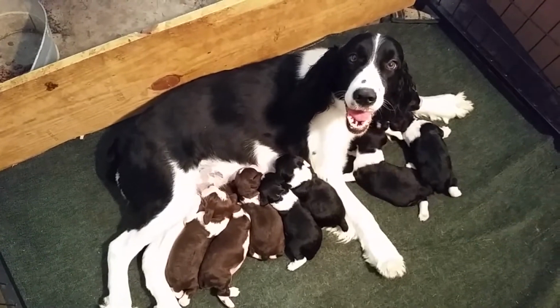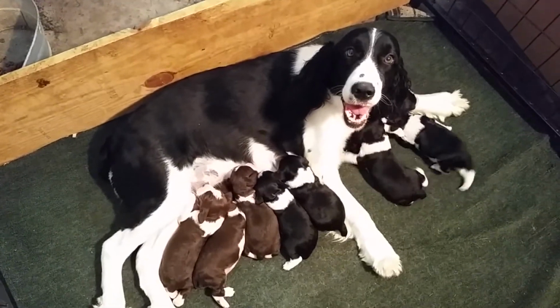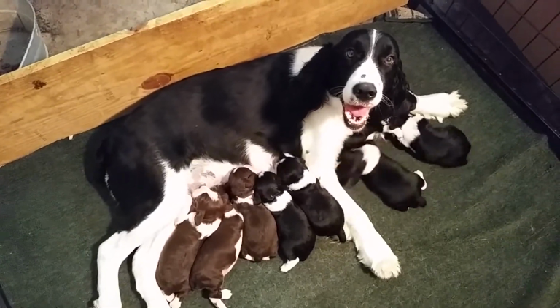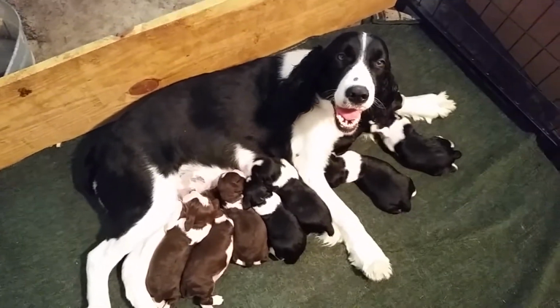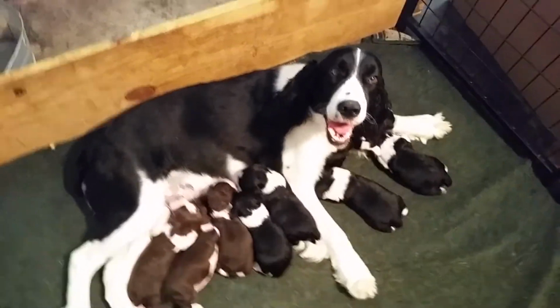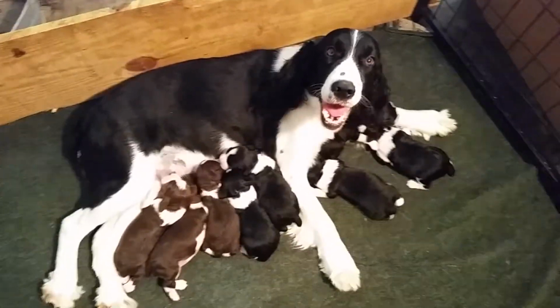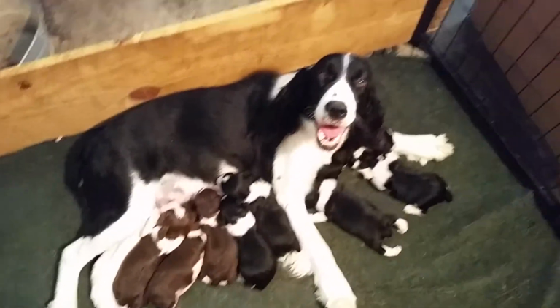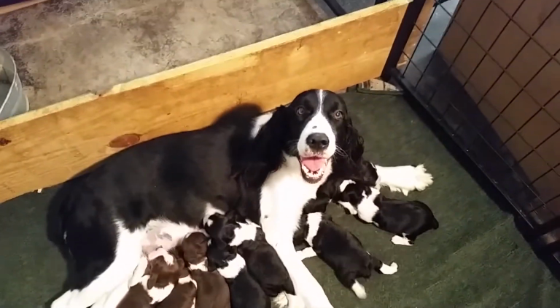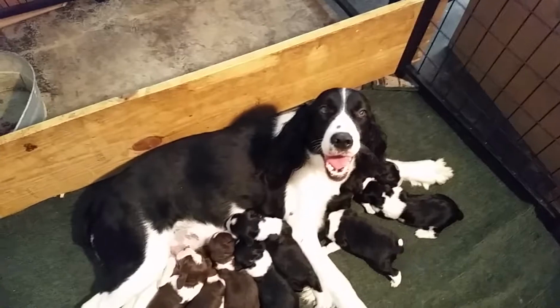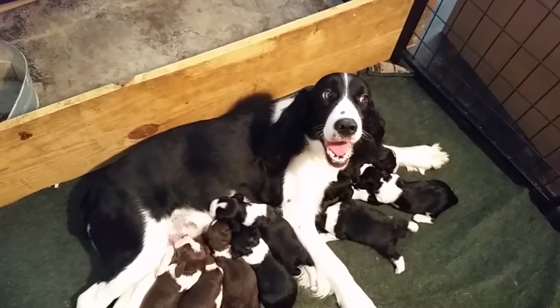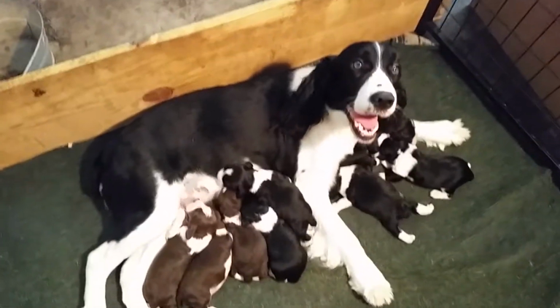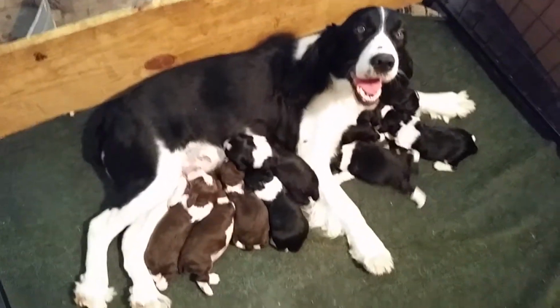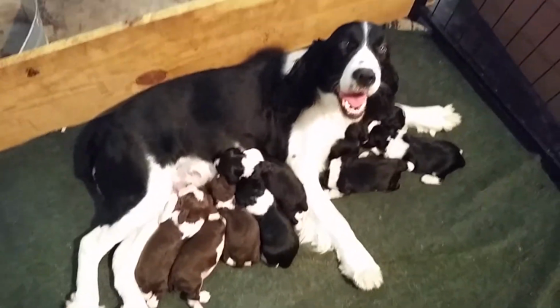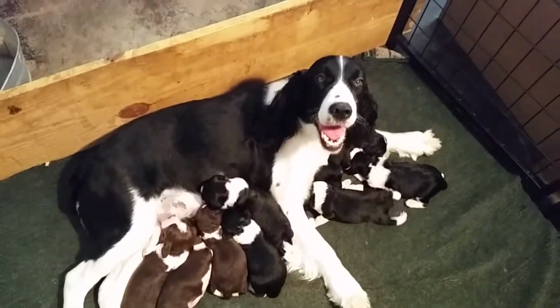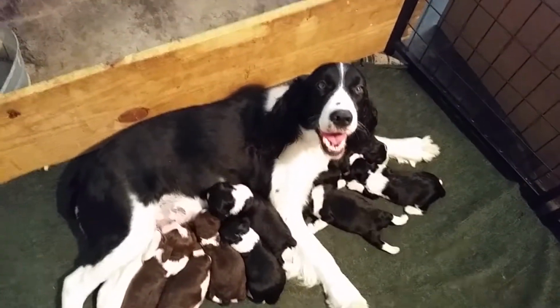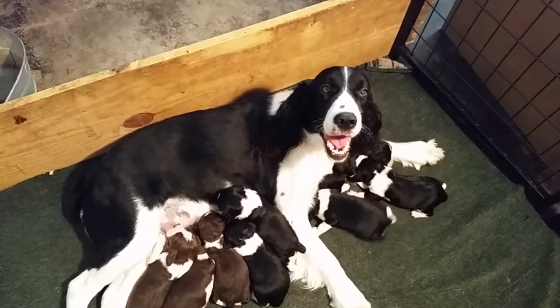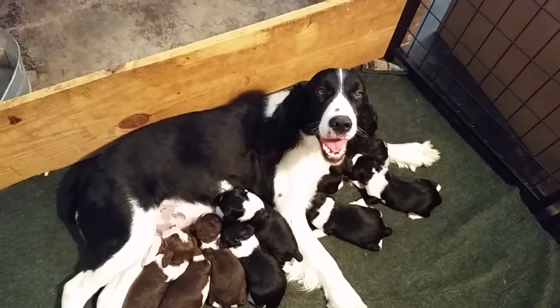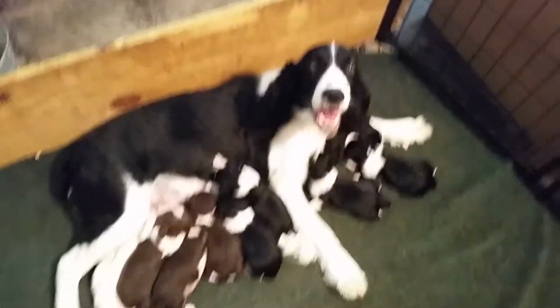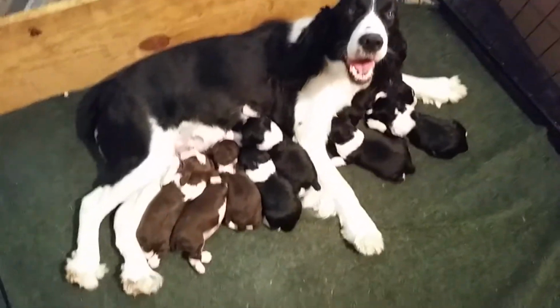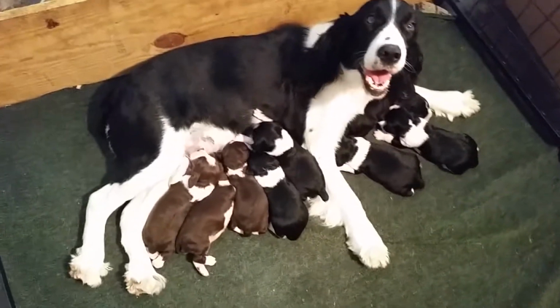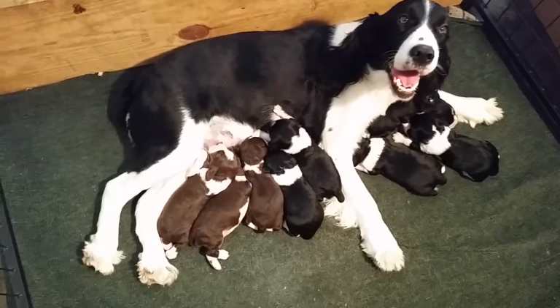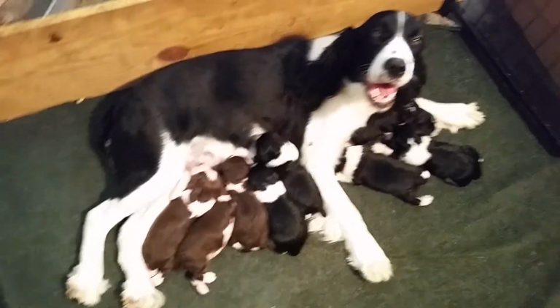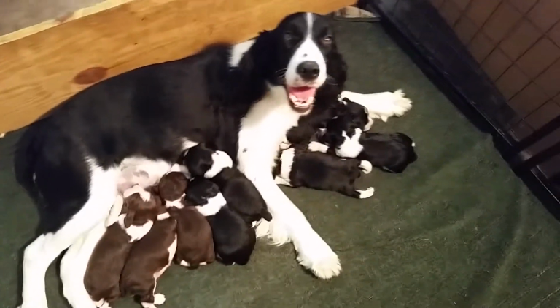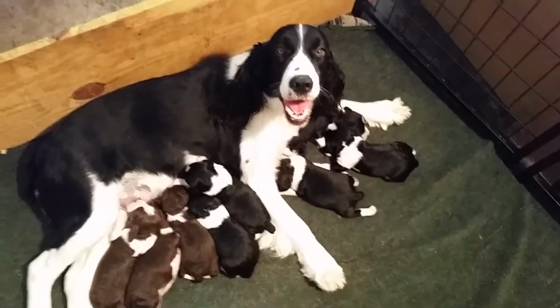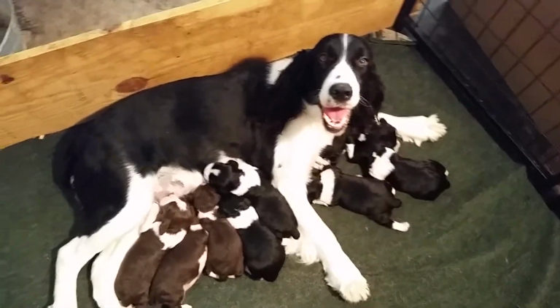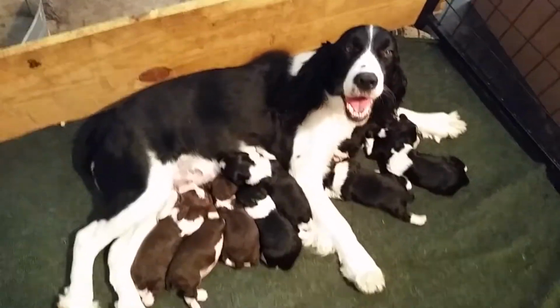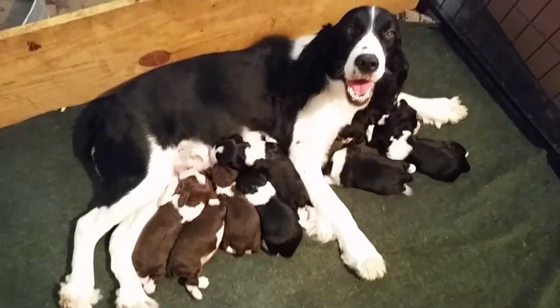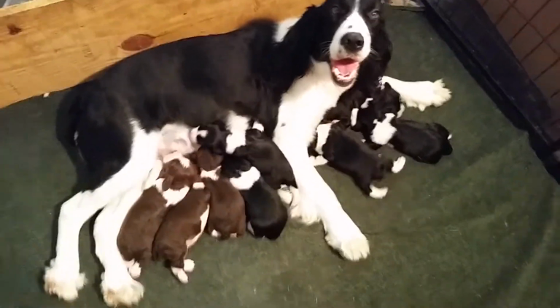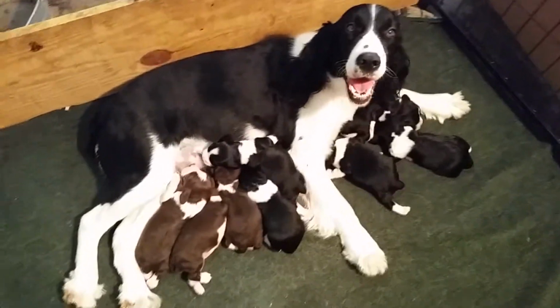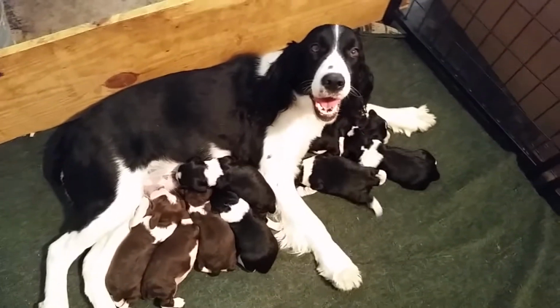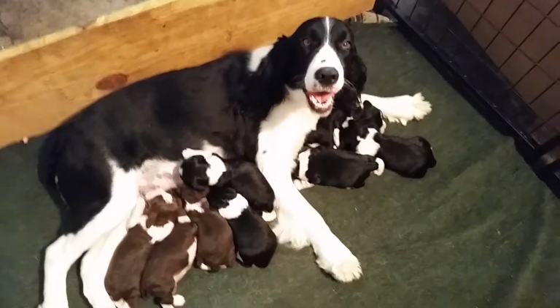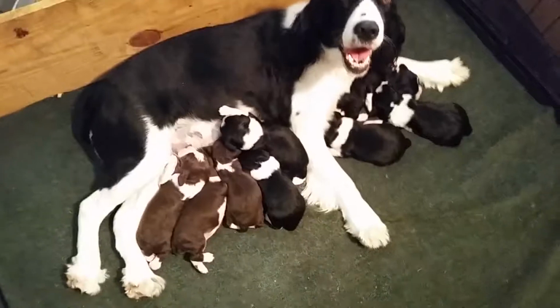Hello from TexasSprings.com. This is Texas Springer's Lady Belle. She had a litter on June the 6th. She had both liver and white and black and white because the dad is liver and white, so that's why you're seeing two colors here.